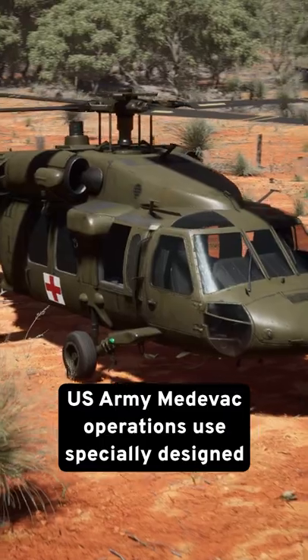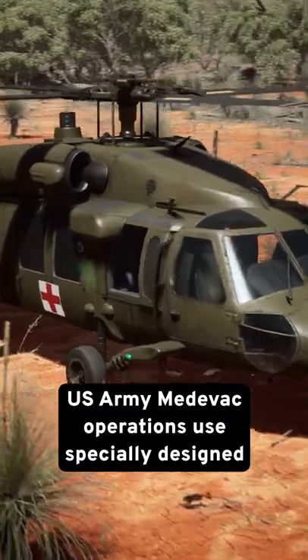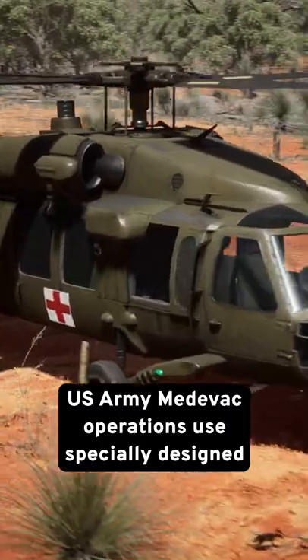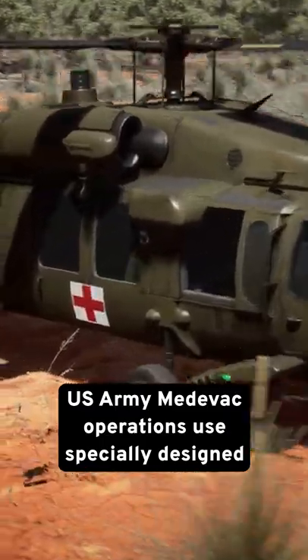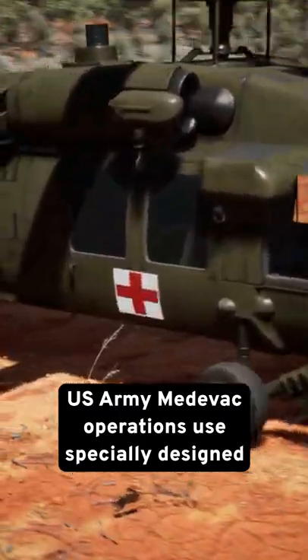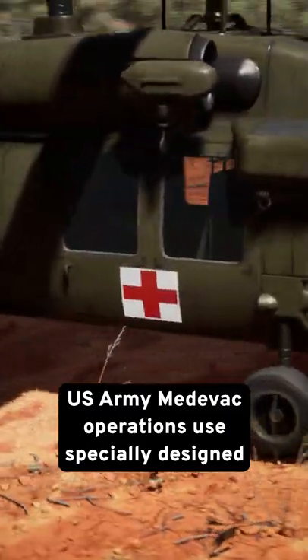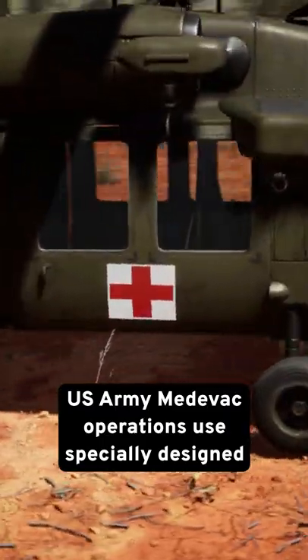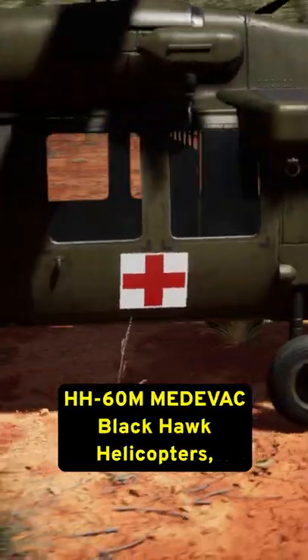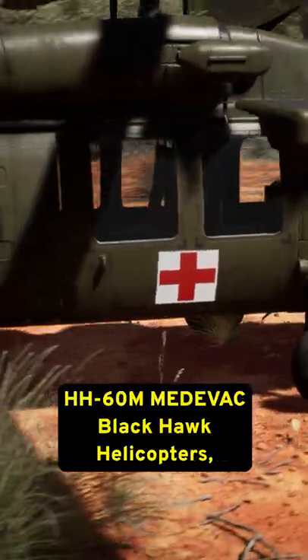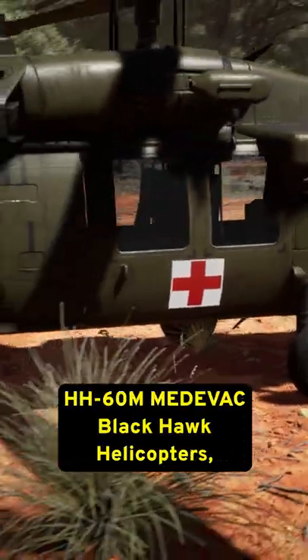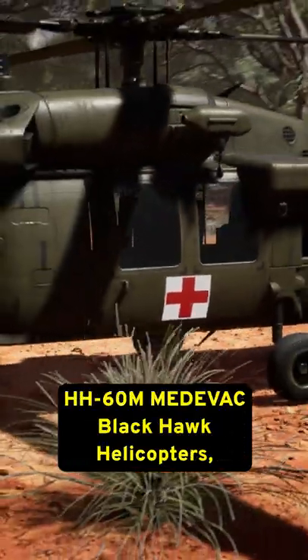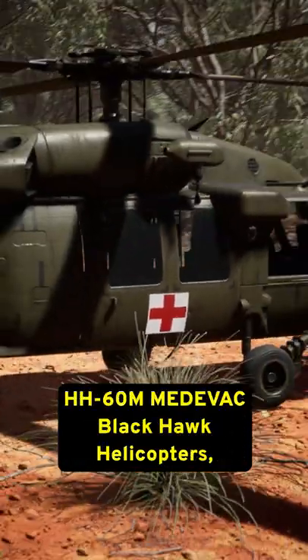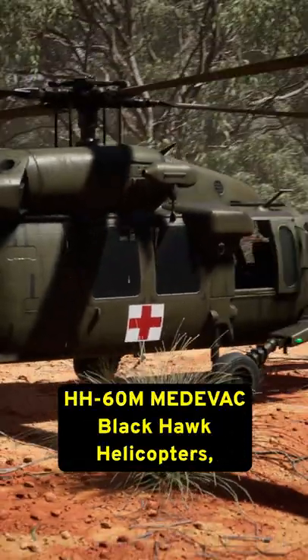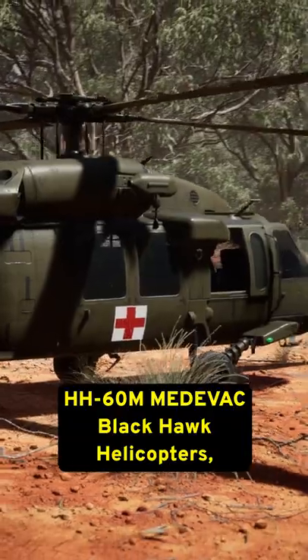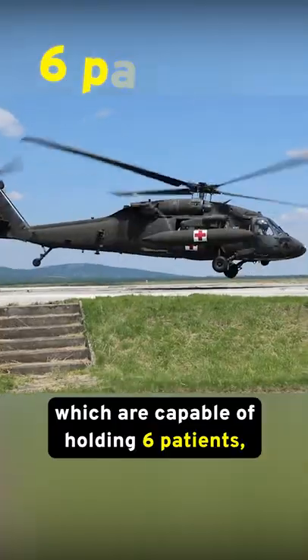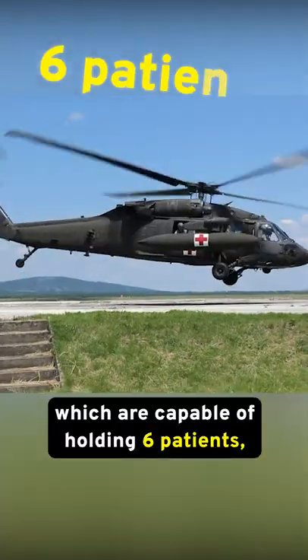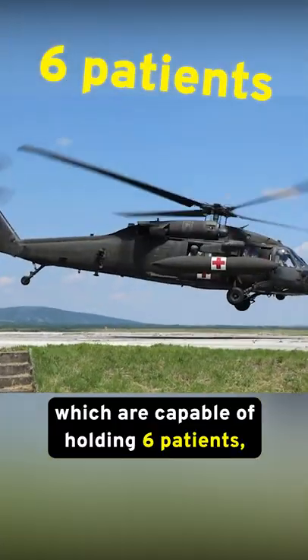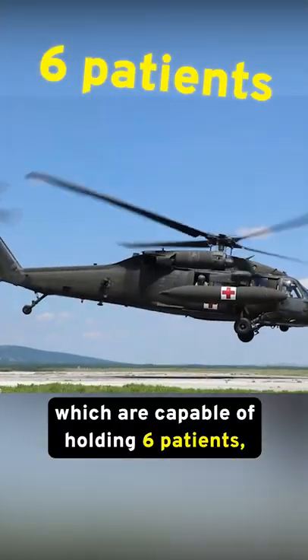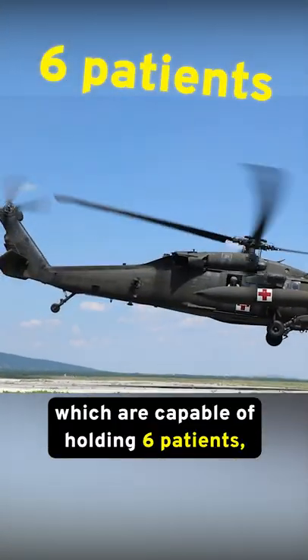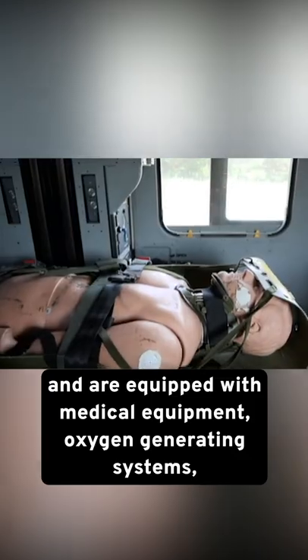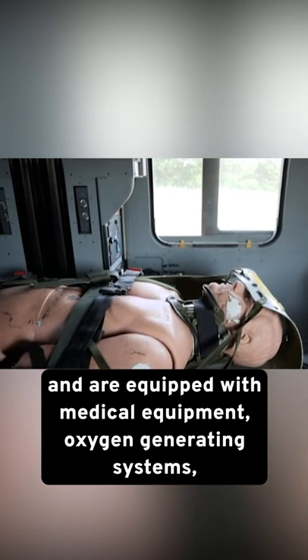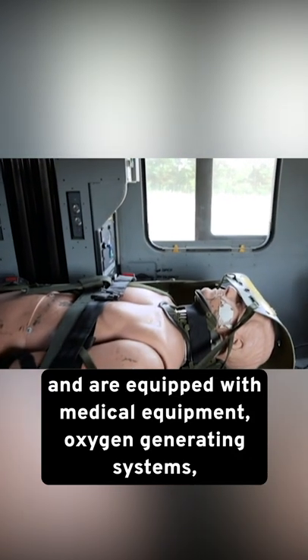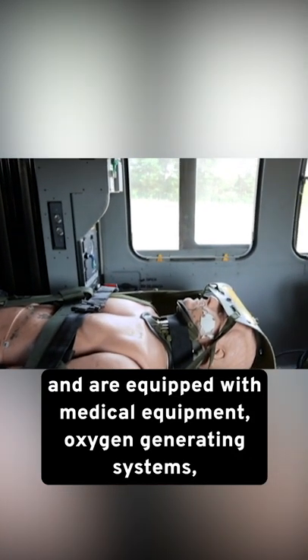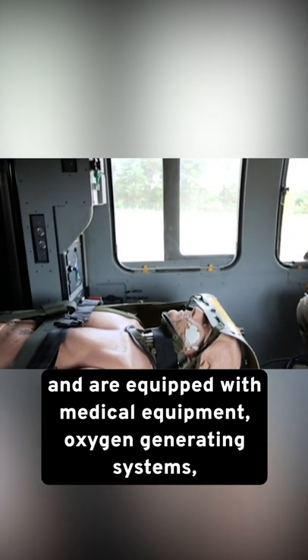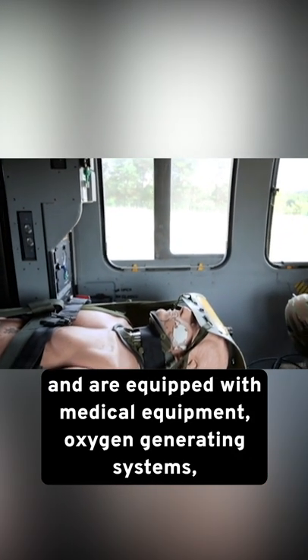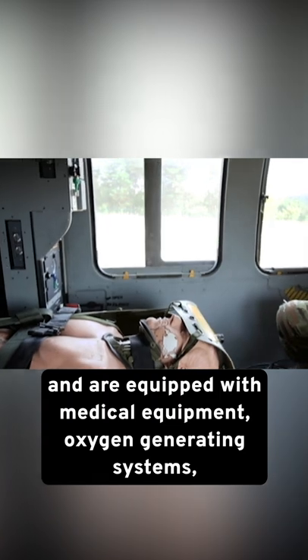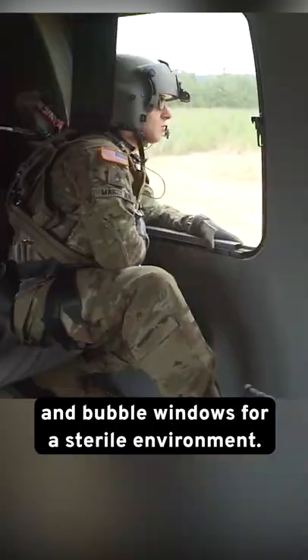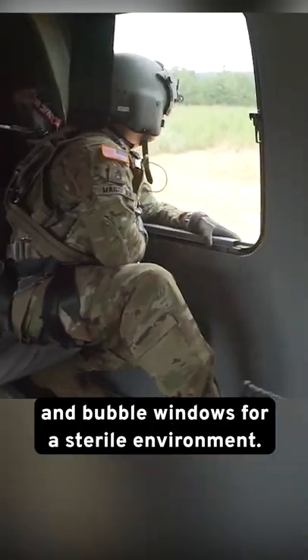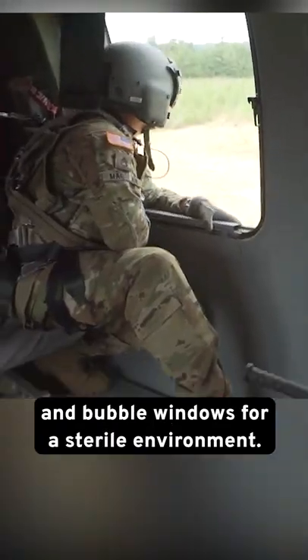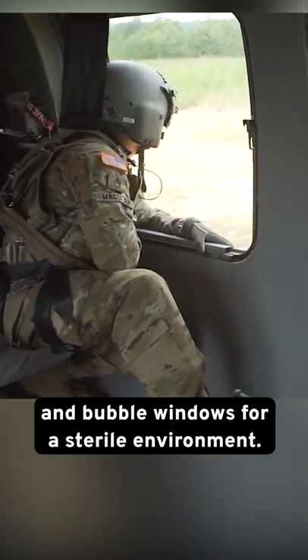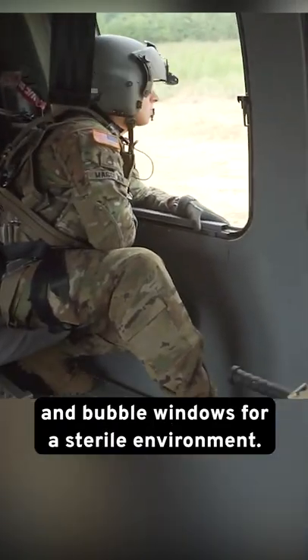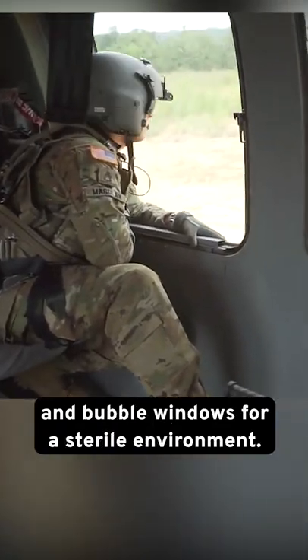U.S. Army medevac operations use specially designed HH-60M Medevac Blackhawk helicopters, which are capable of holding six patients, and are equipped with medical equipment, oxygen-generating systems, and bubble windows for a sterile environment.